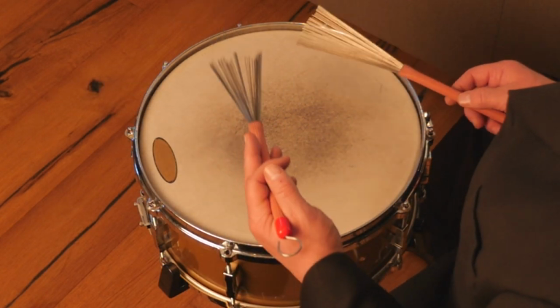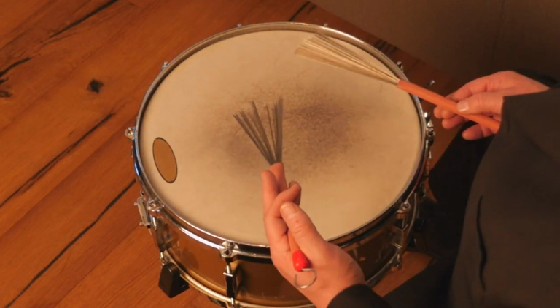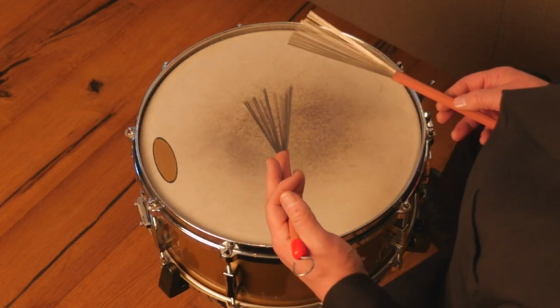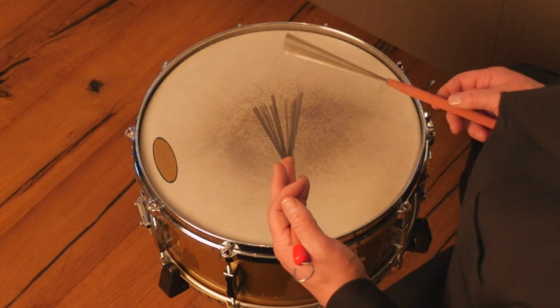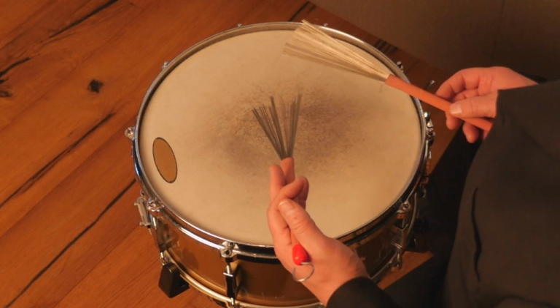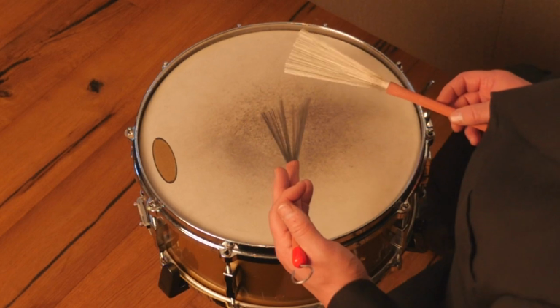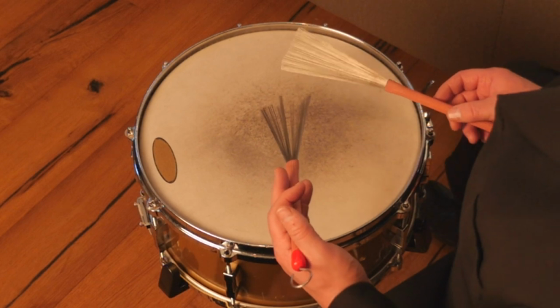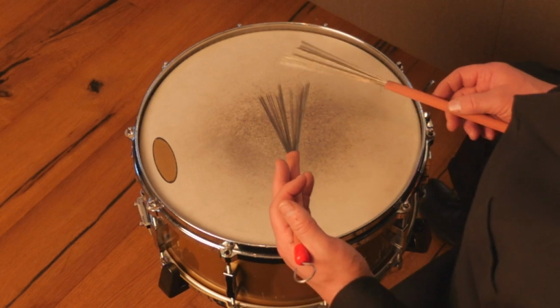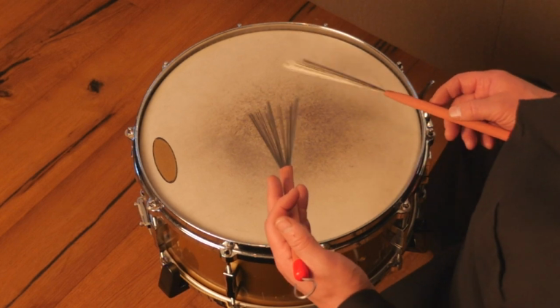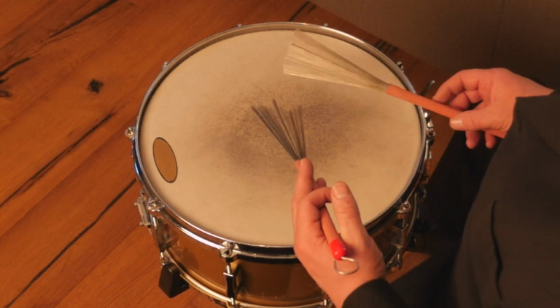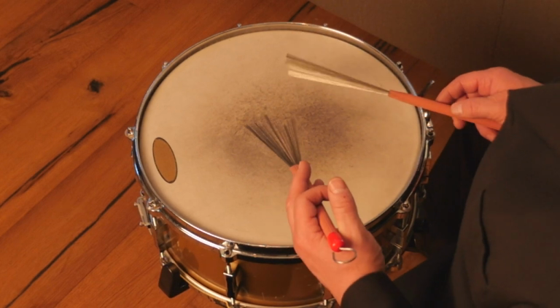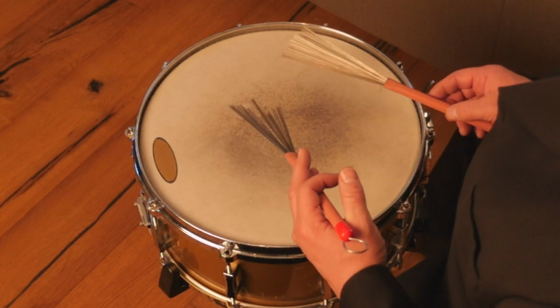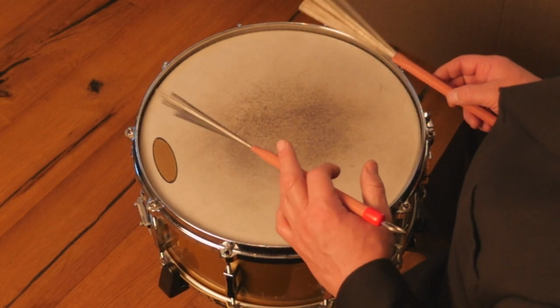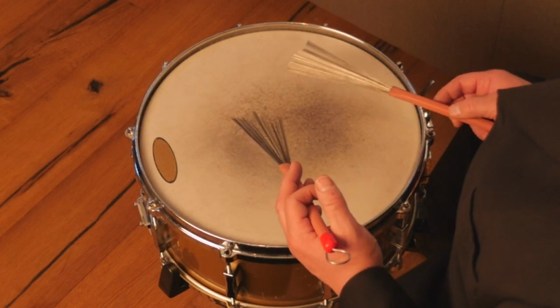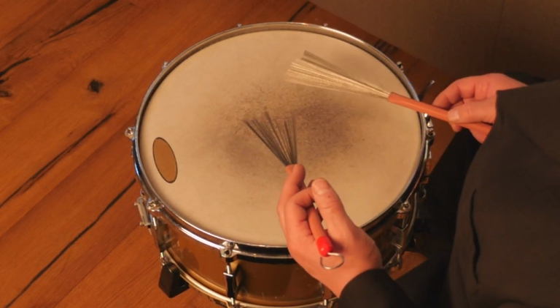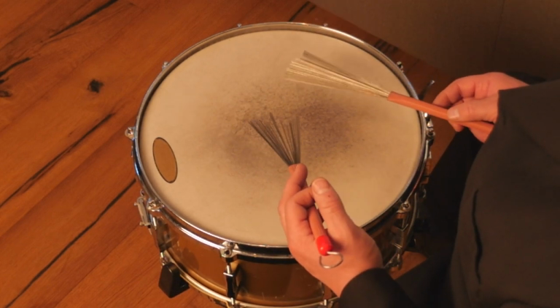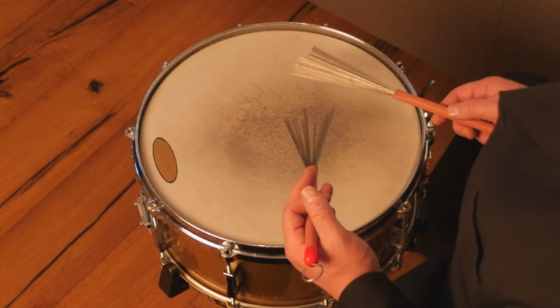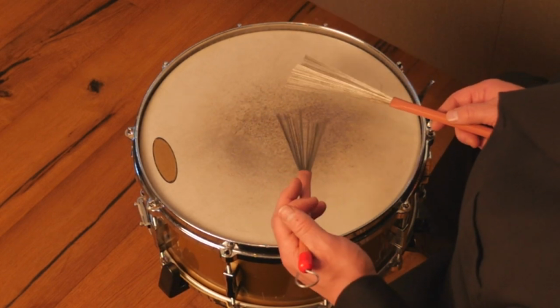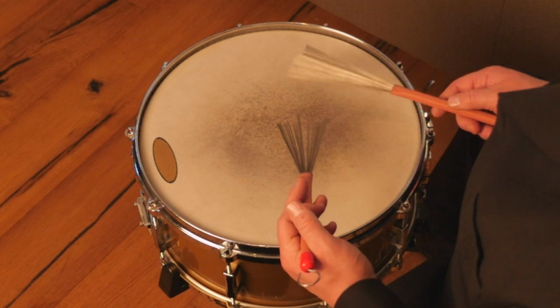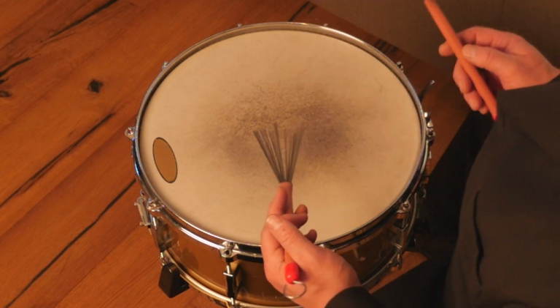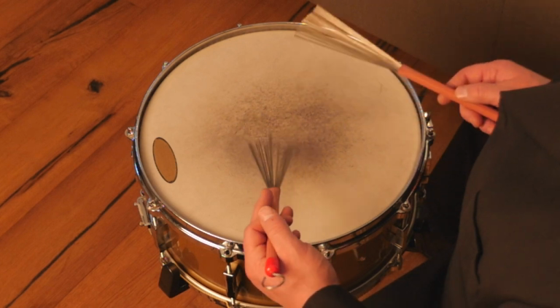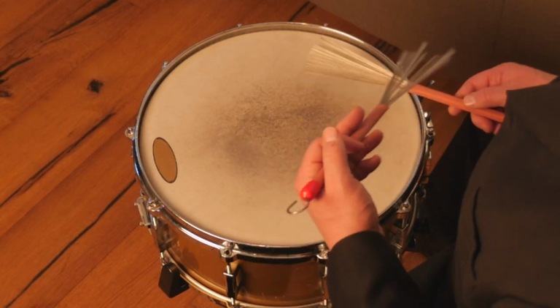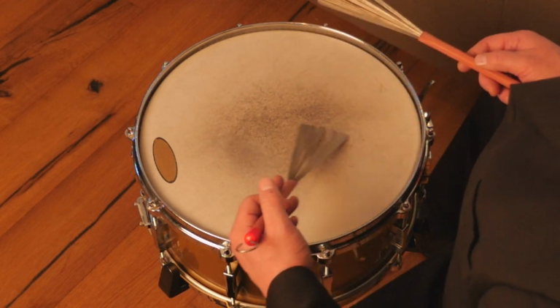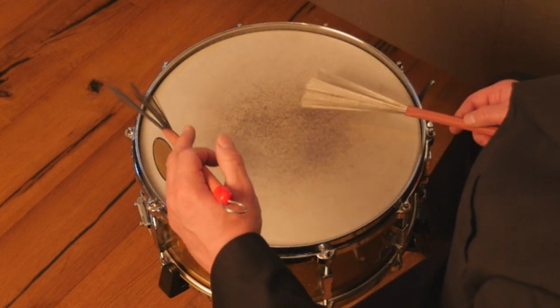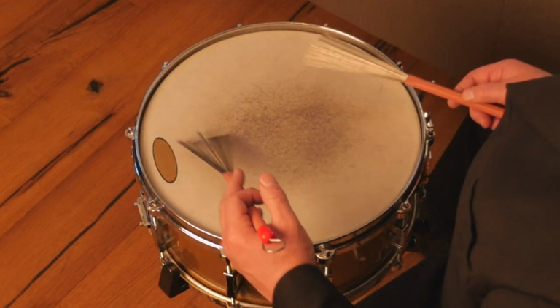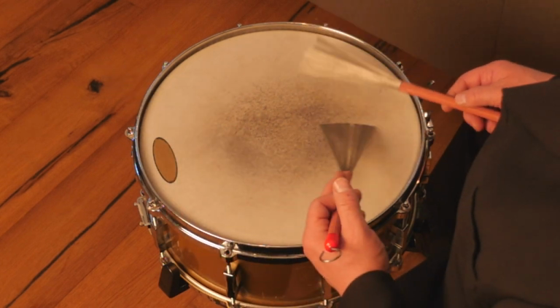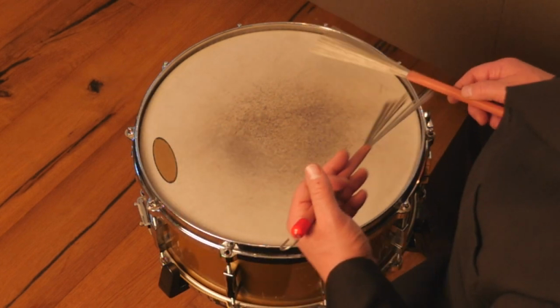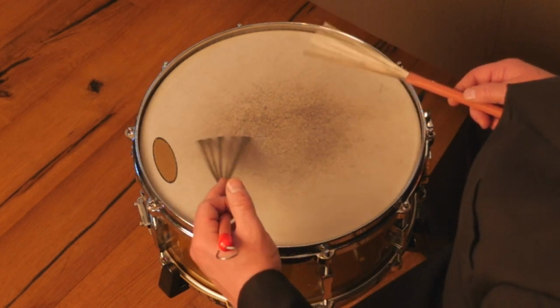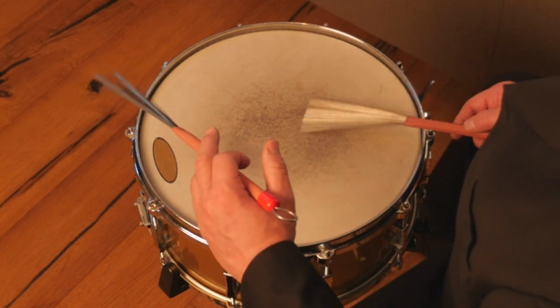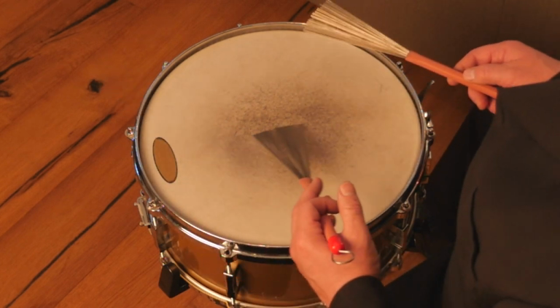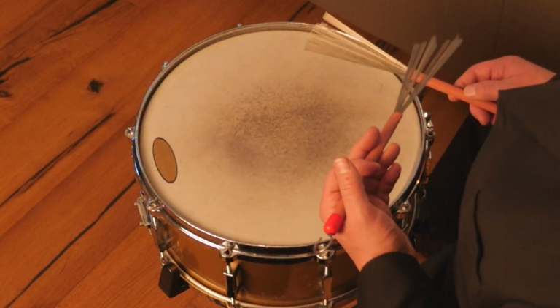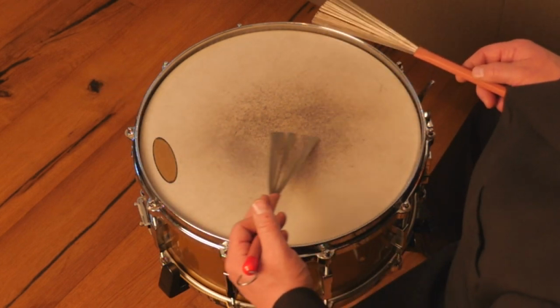Okay, so here's a song at about 220 beats a minute. It's a good tempo to practice this. Every so often throw in a paradiddle to alternate the hand that's doing the swishing.